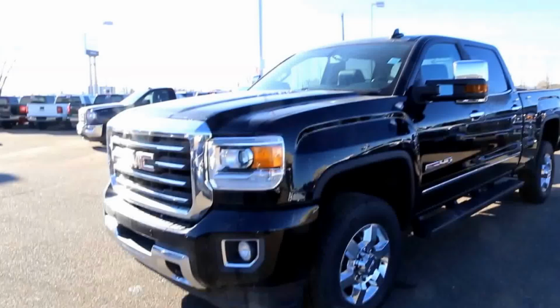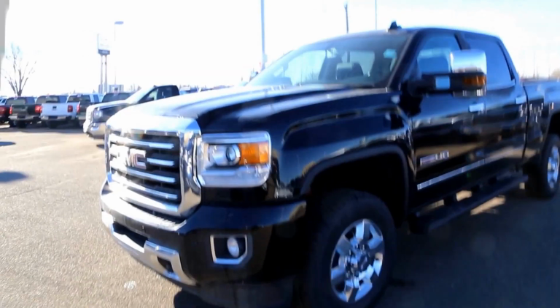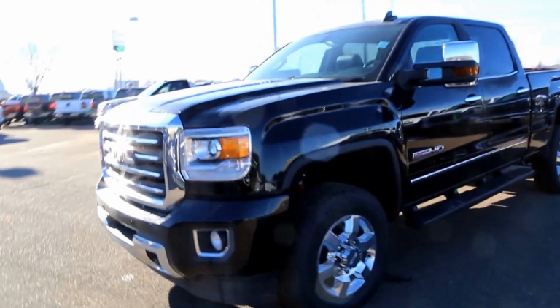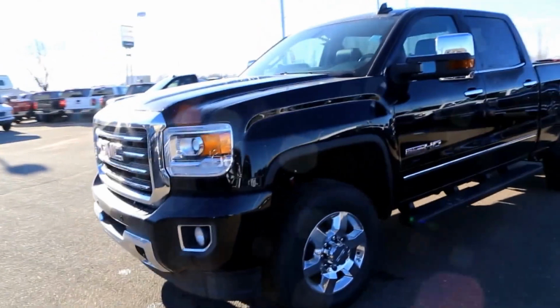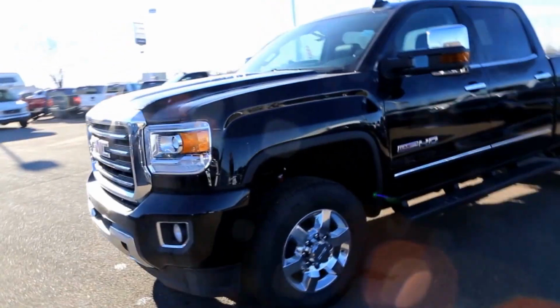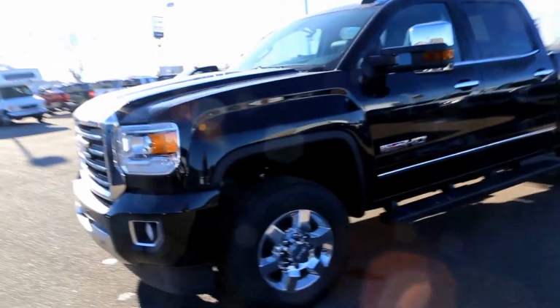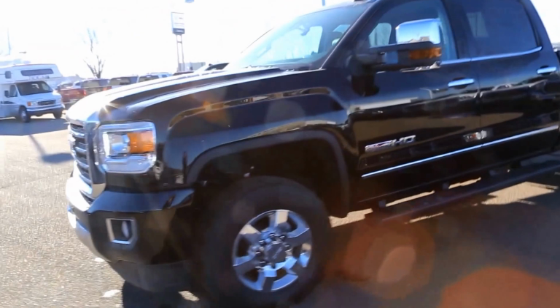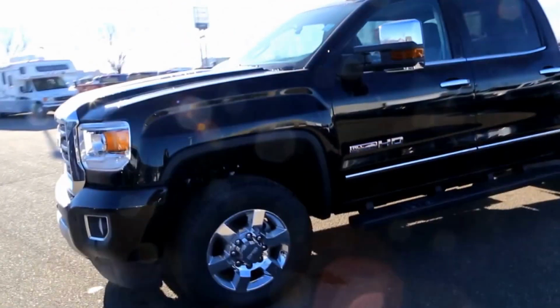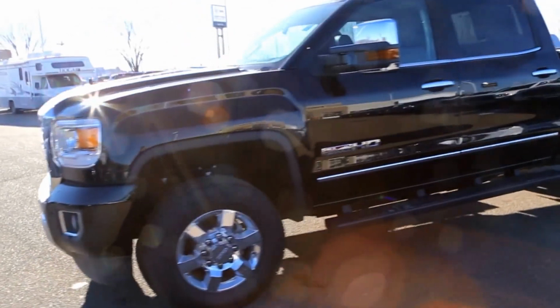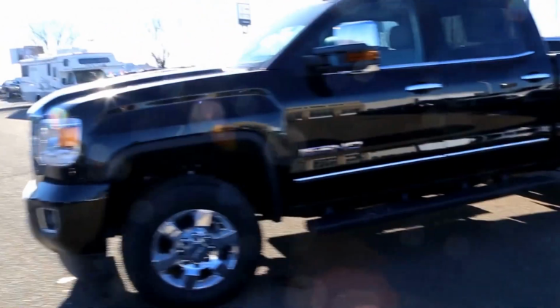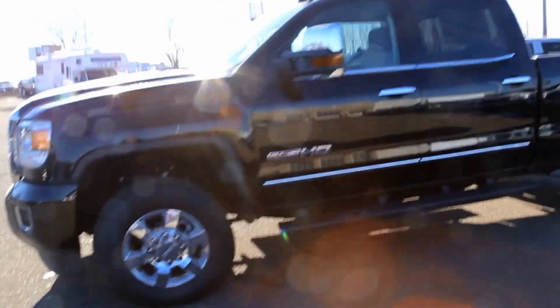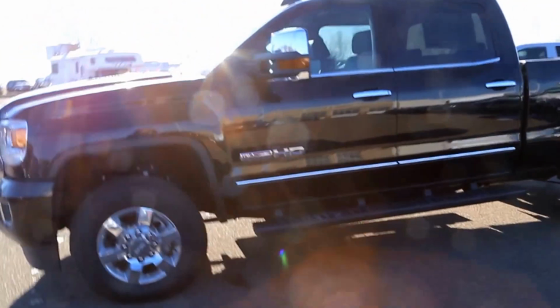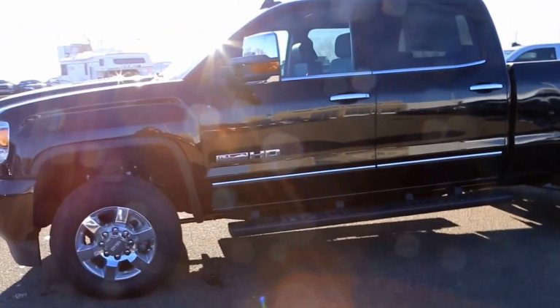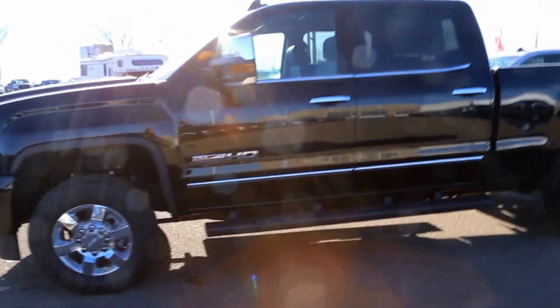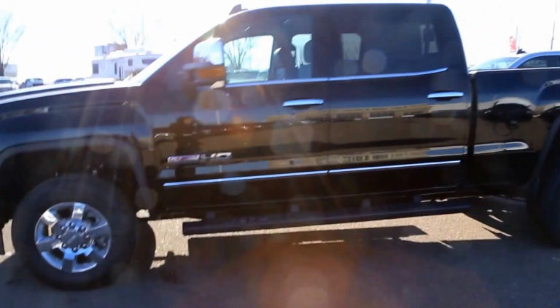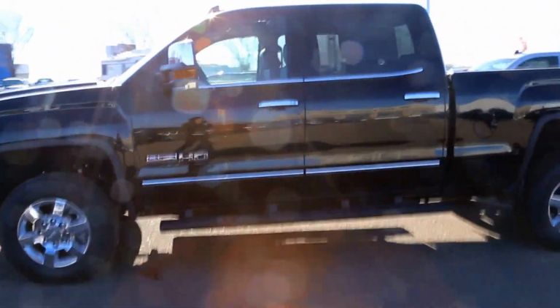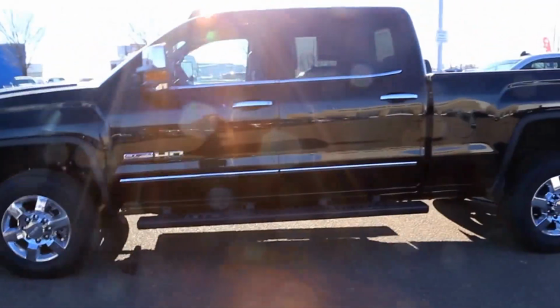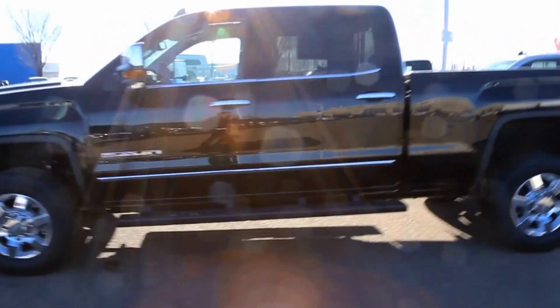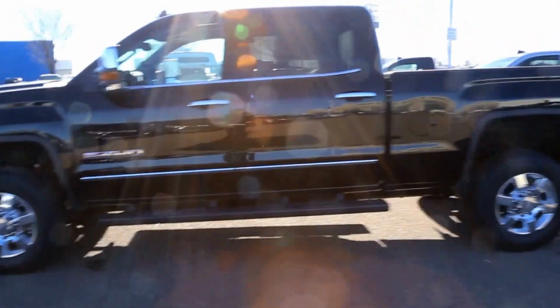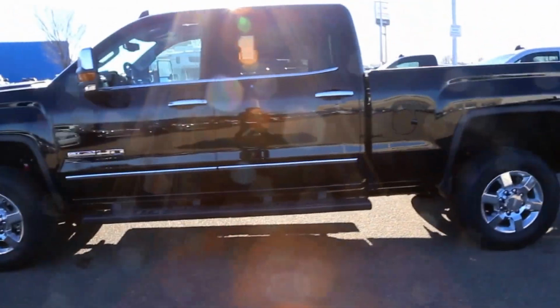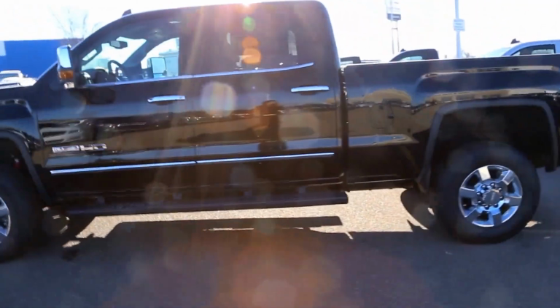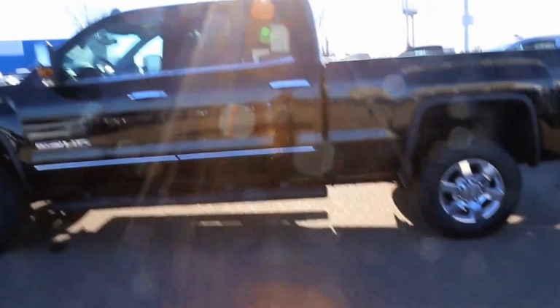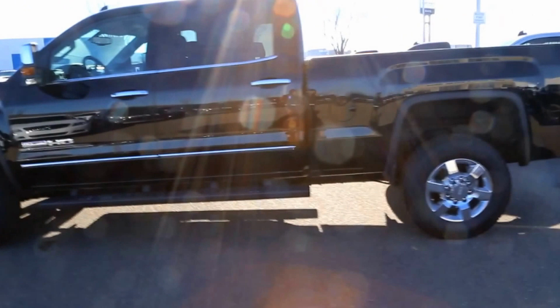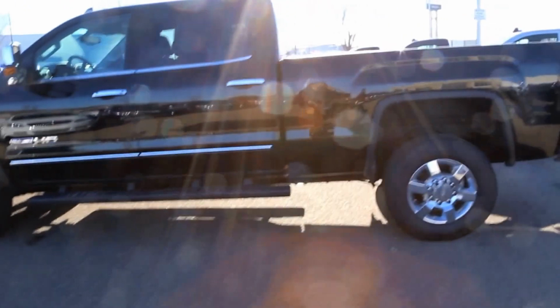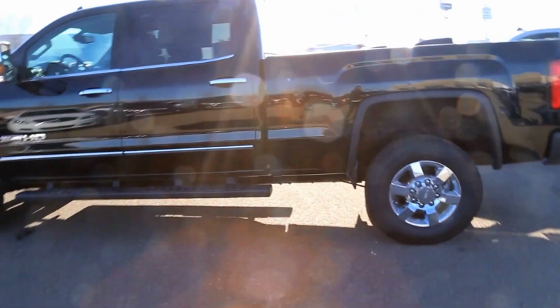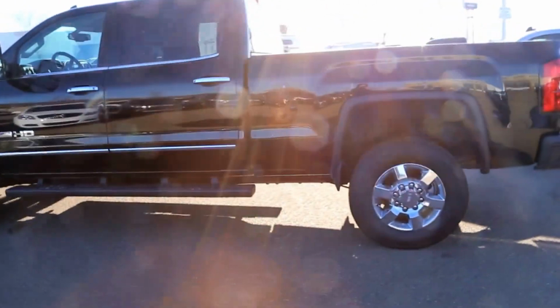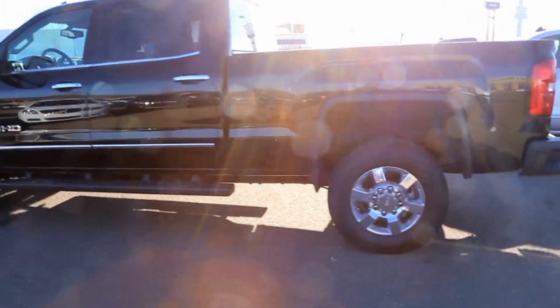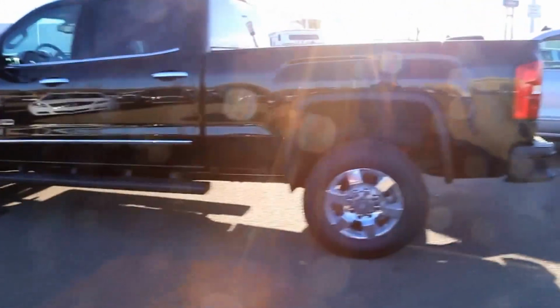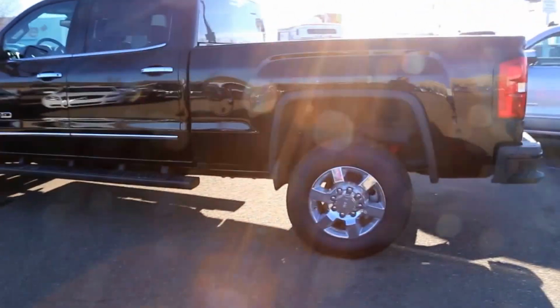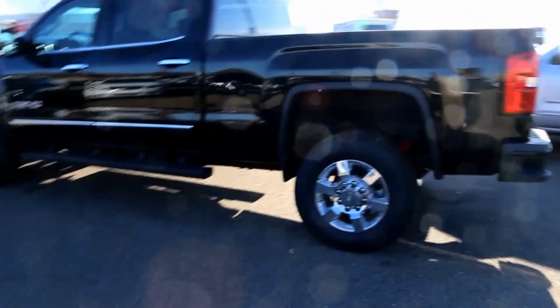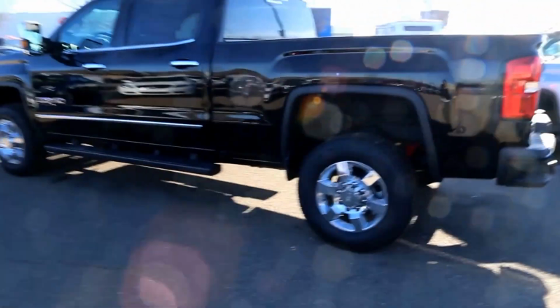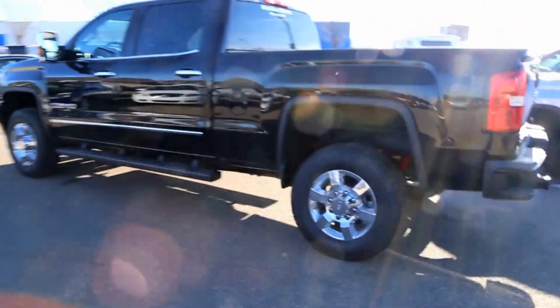Once again, this is a 2016 GMC Sierra 2500 HD All-Terrain. It's available here at Davis GMC Buick in Medicine Hat, so come on out and take a look or take it for a ride.